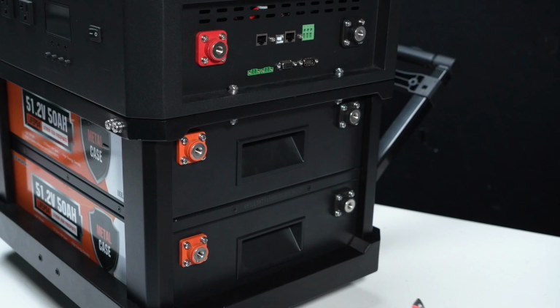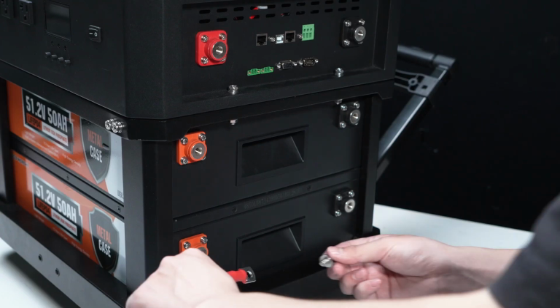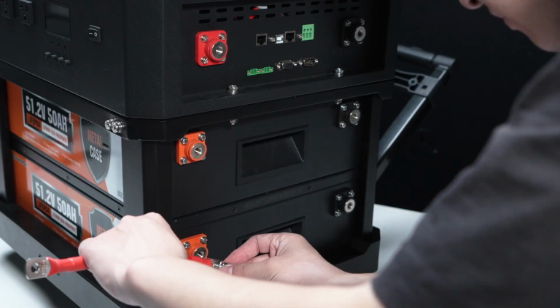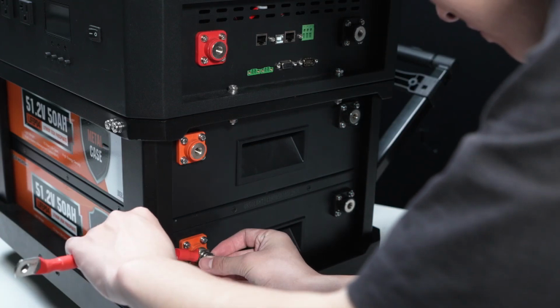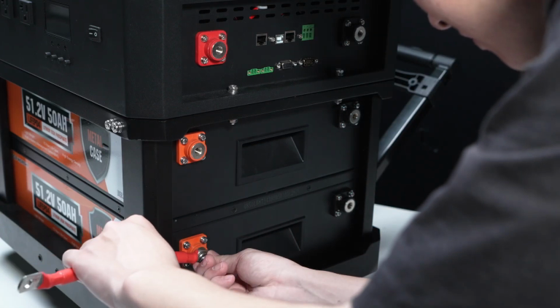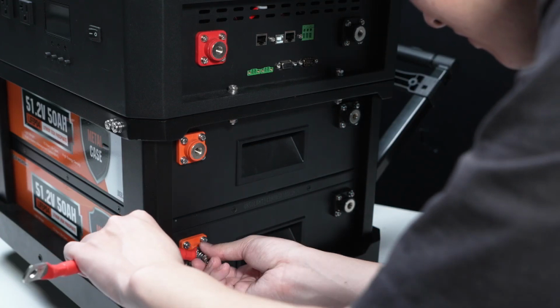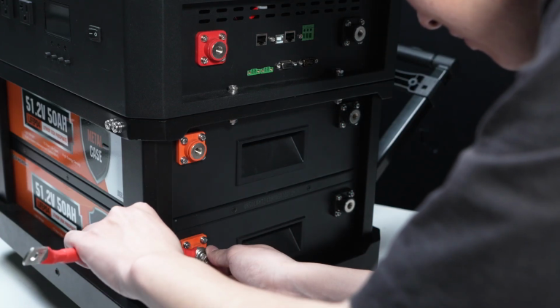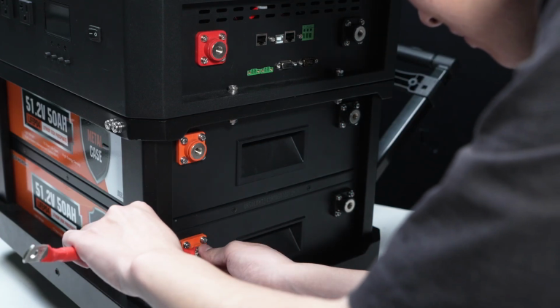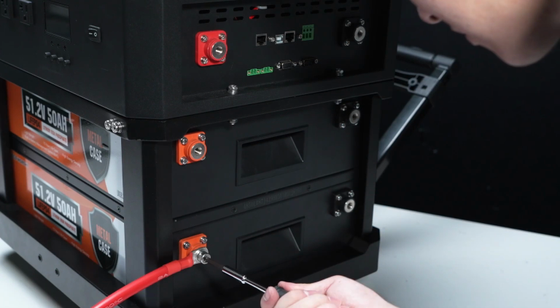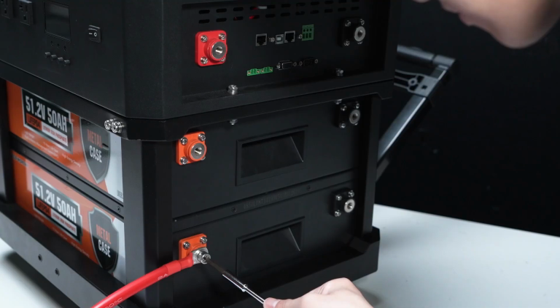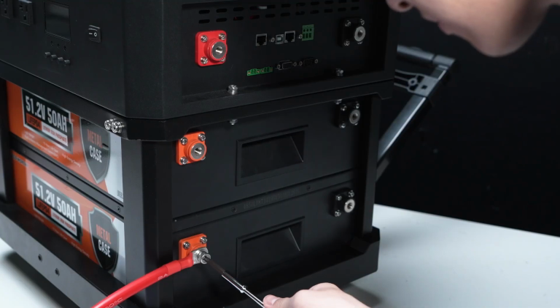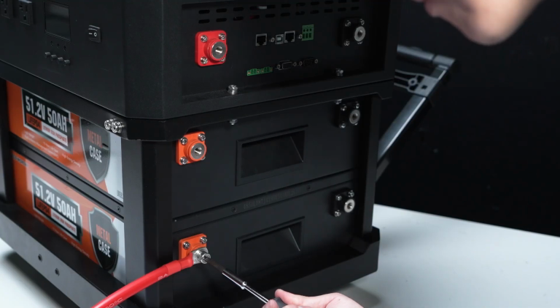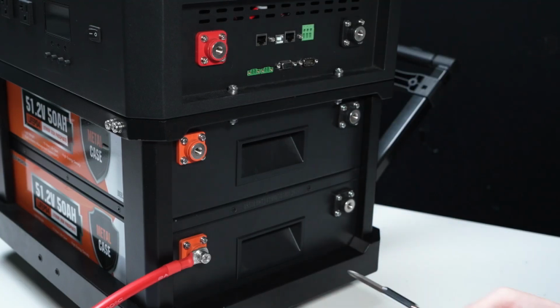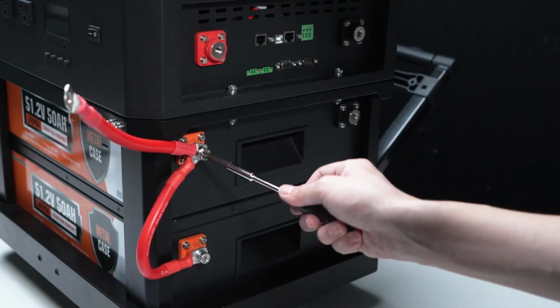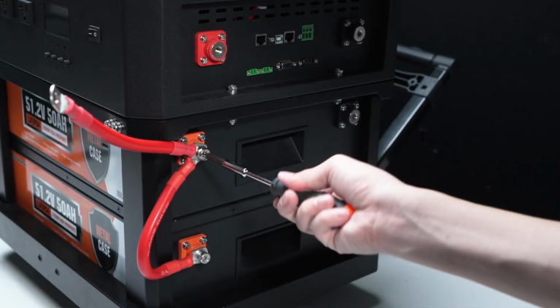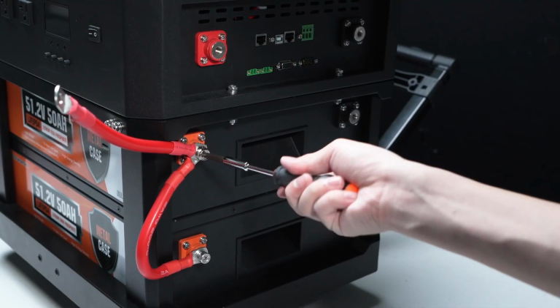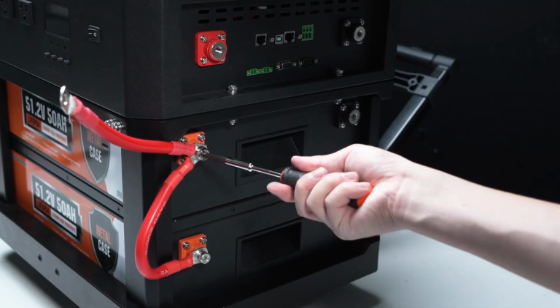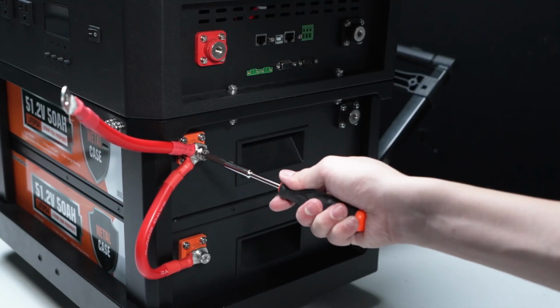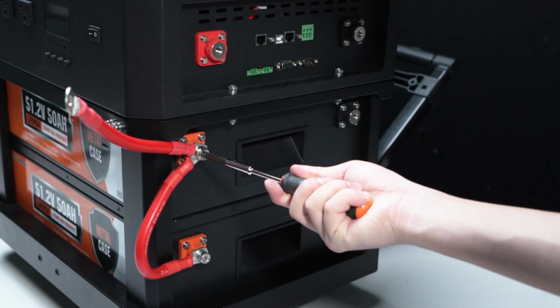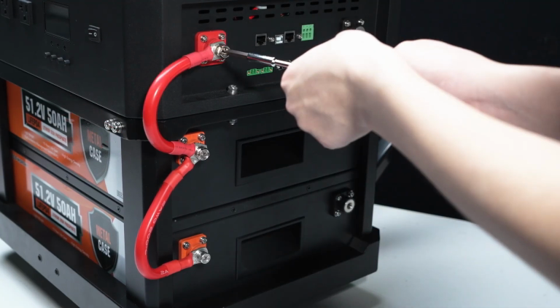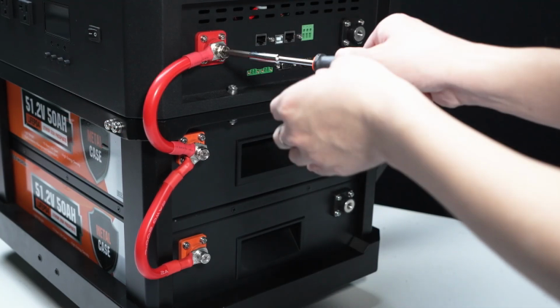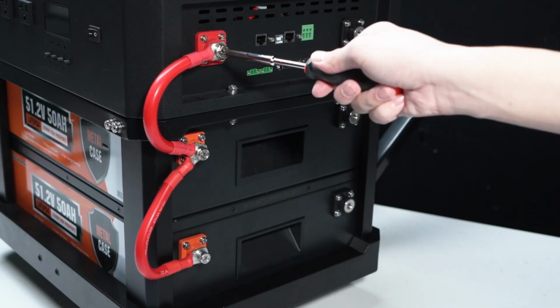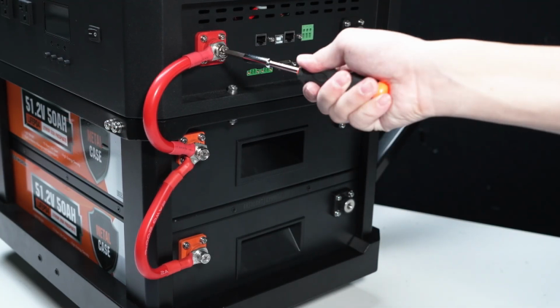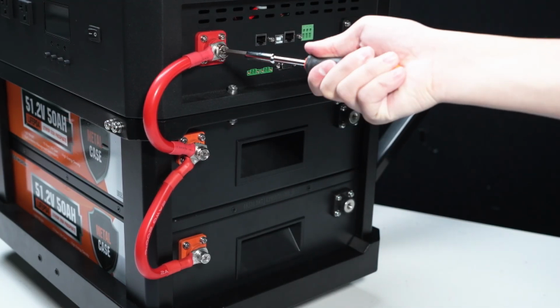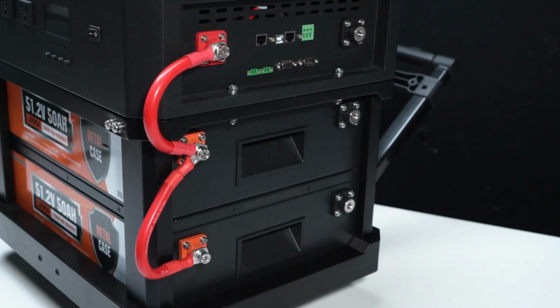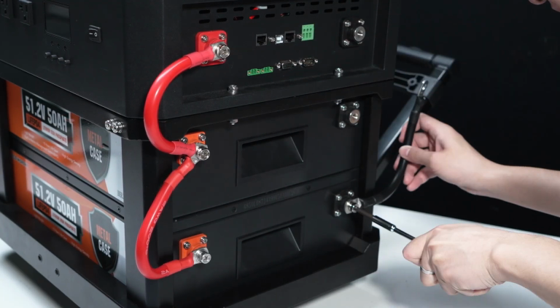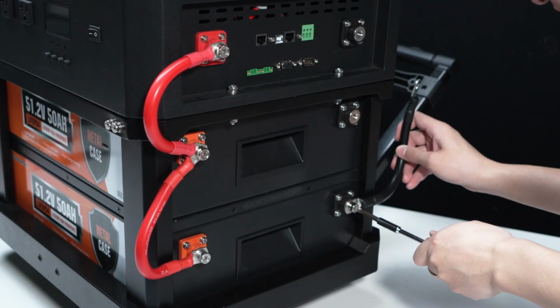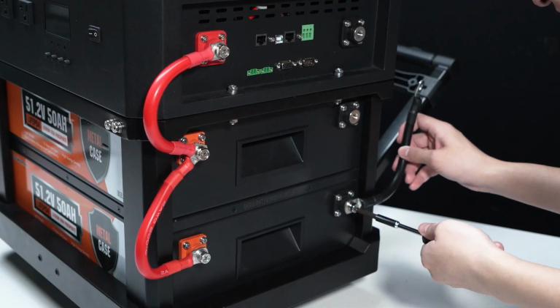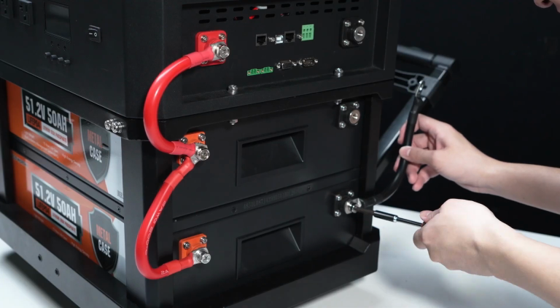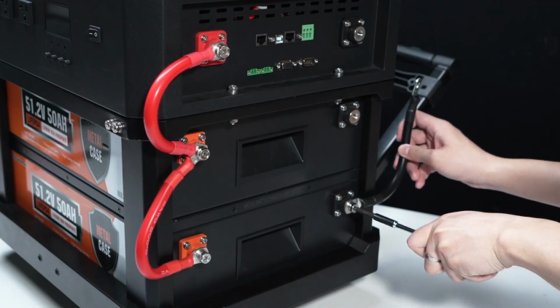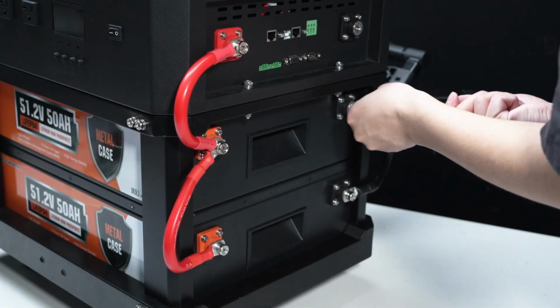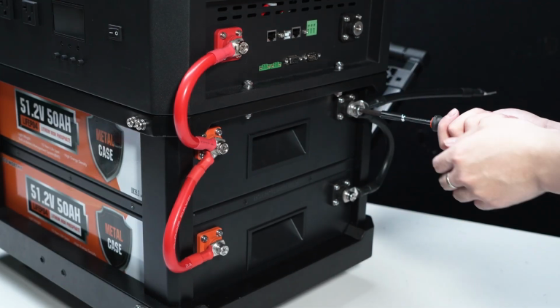Its modular stackable design supports two inverter controllers working in parallel. The number of batteries can be expanded from two to six, reaching a maximum capacity of 15.36 kWh.